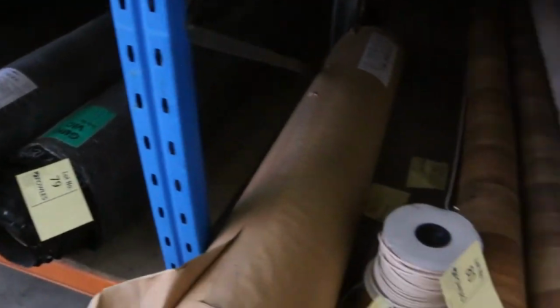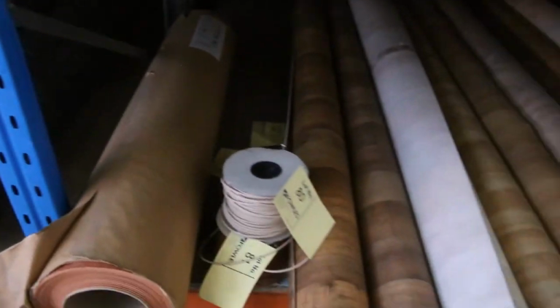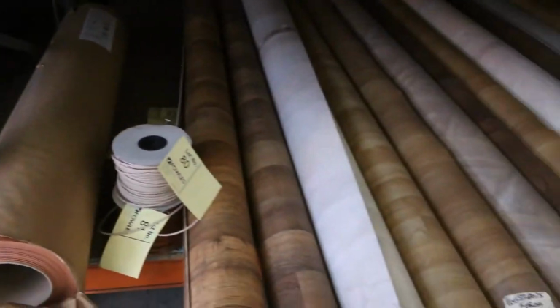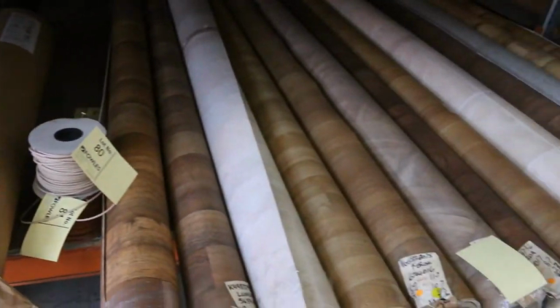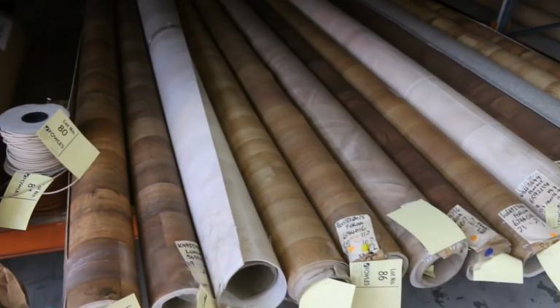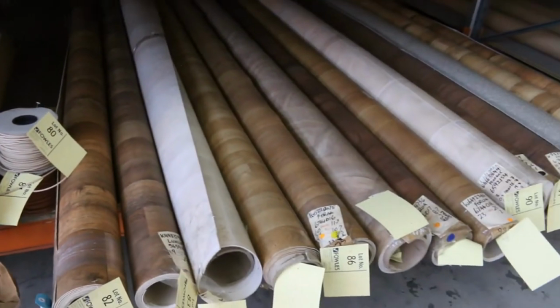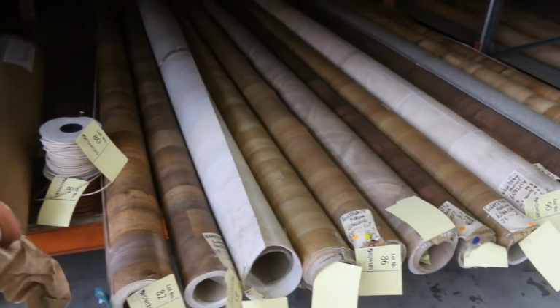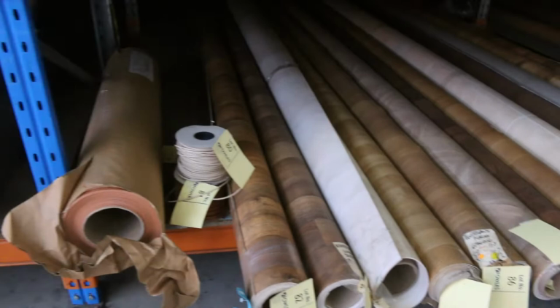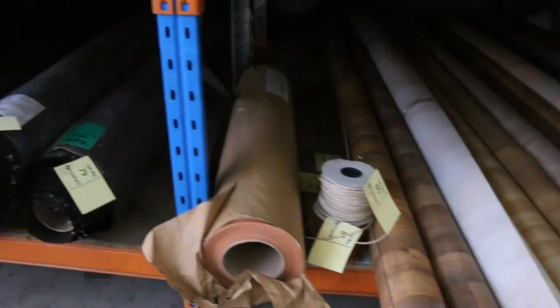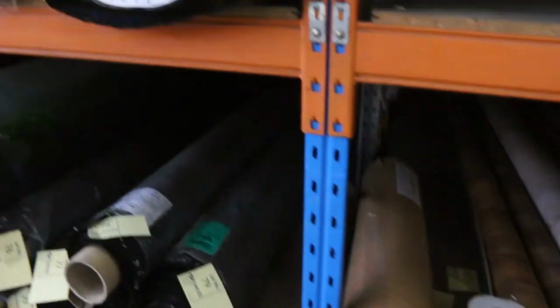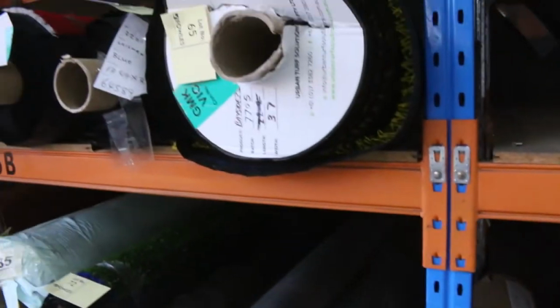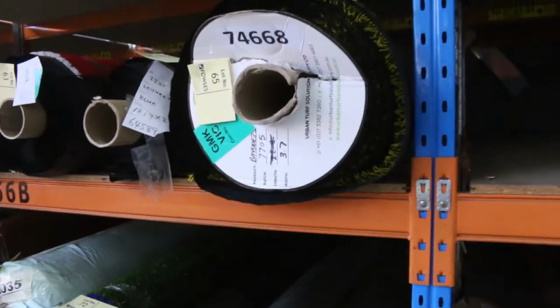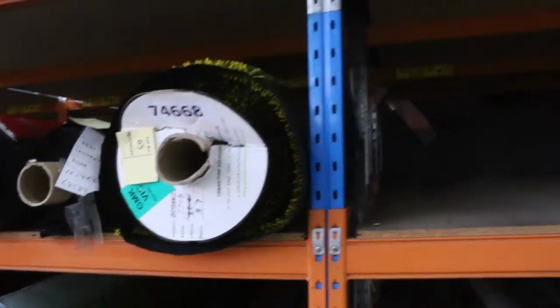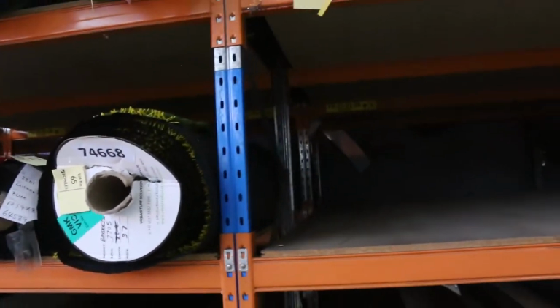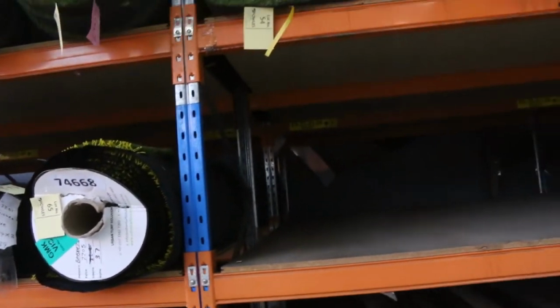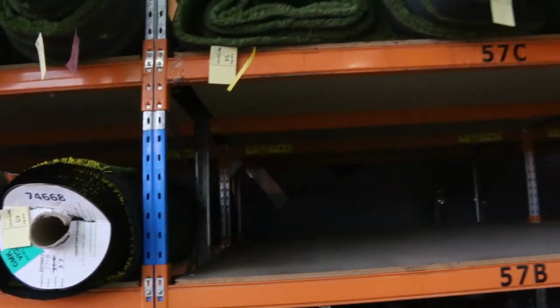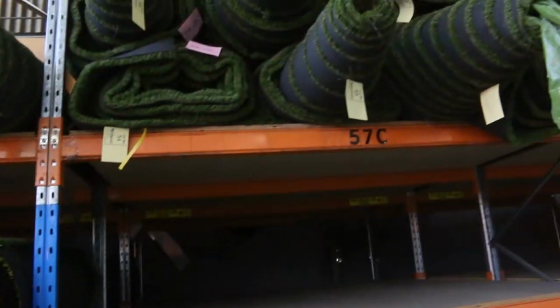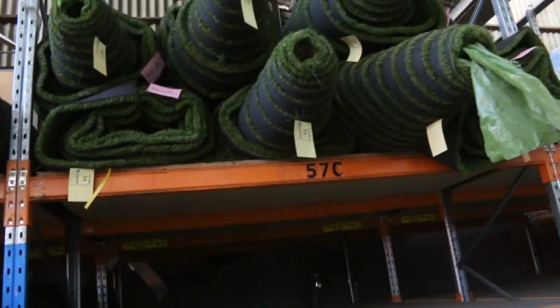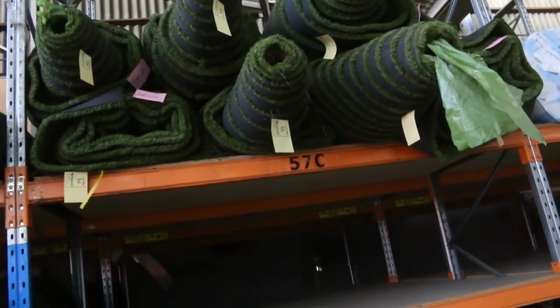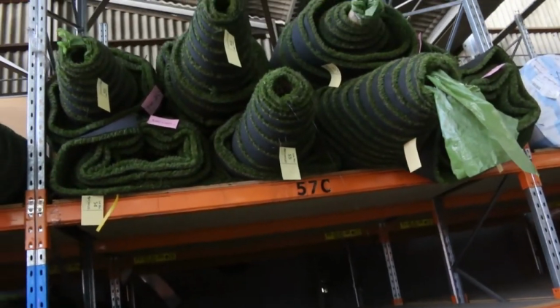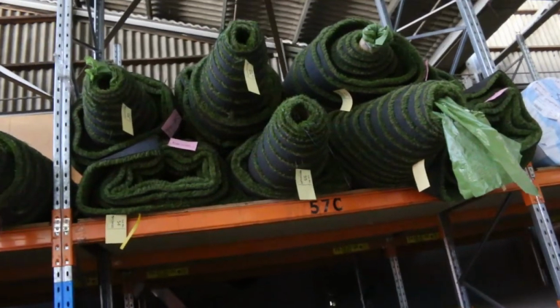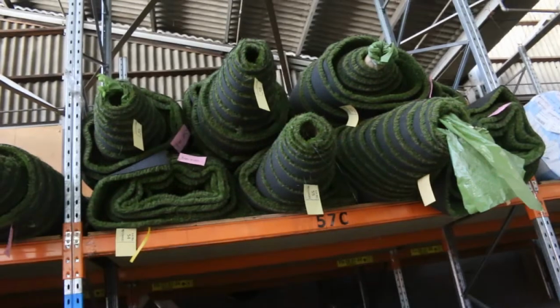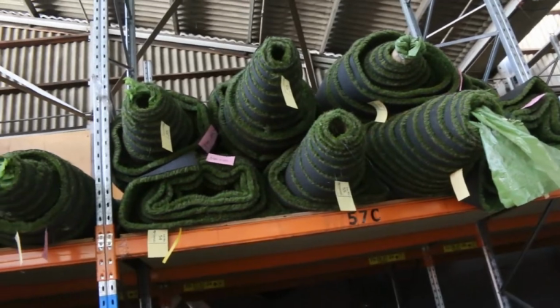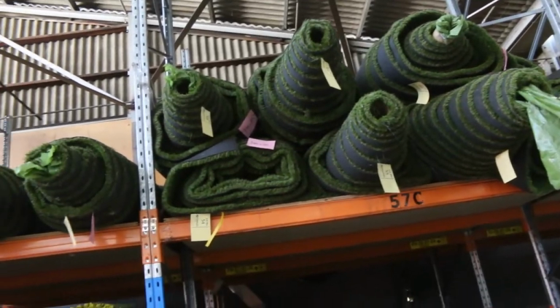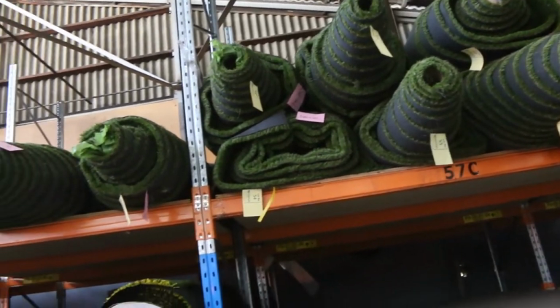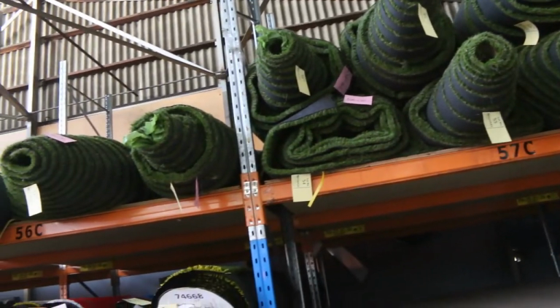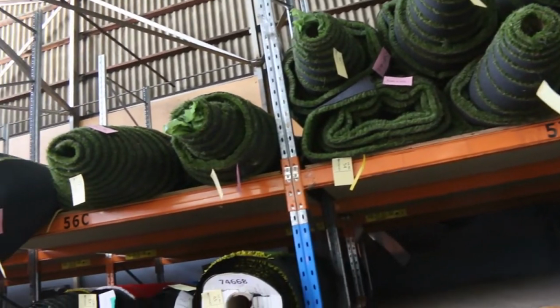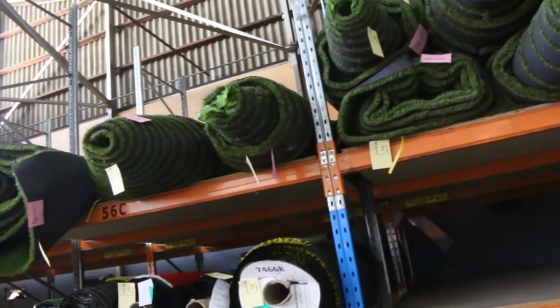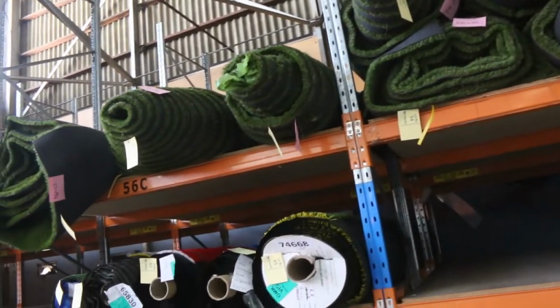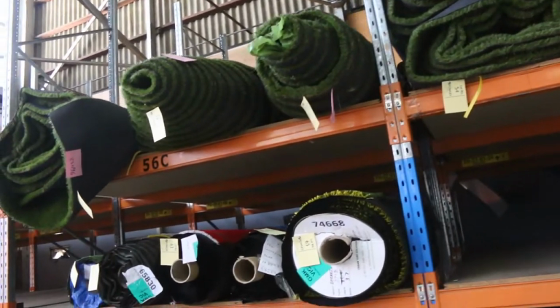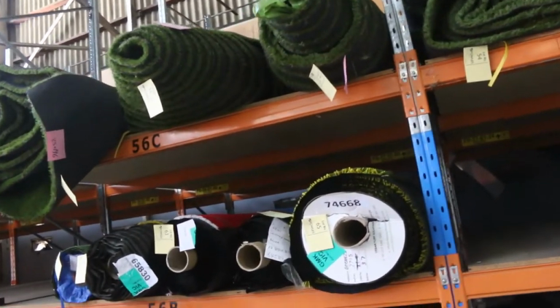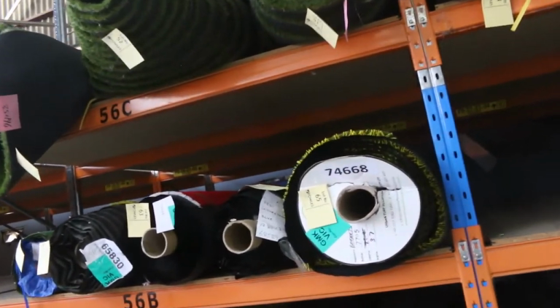Then a heap of artificial turf — have a look at all the artificial turf! Nice big pieces up there. Looks like it's exhibition-grade to me, some of that stuff up there in really good nick. That's going to be super cheap folks.